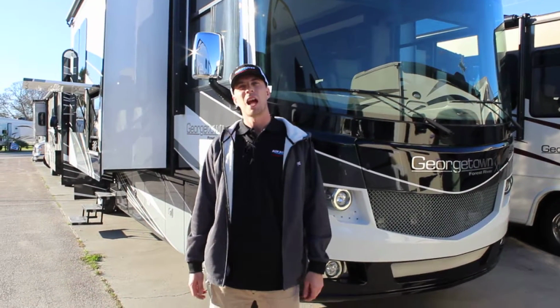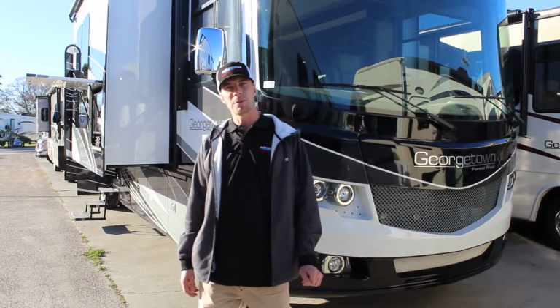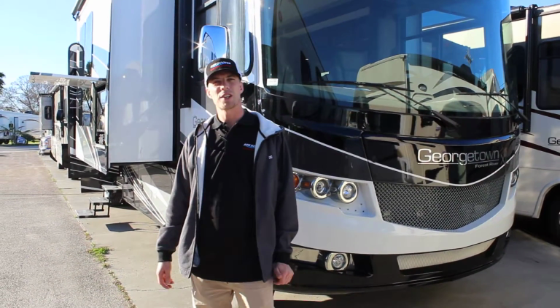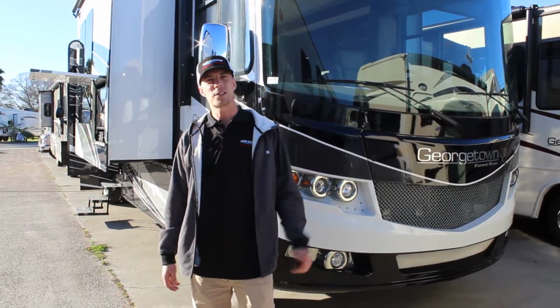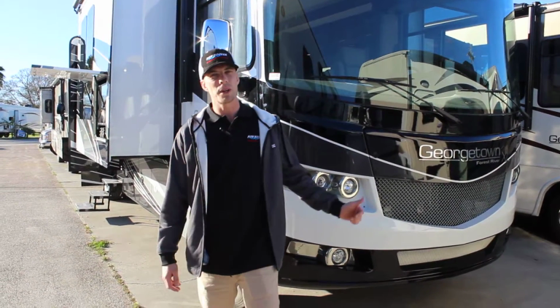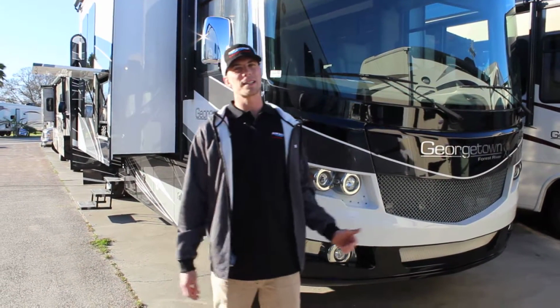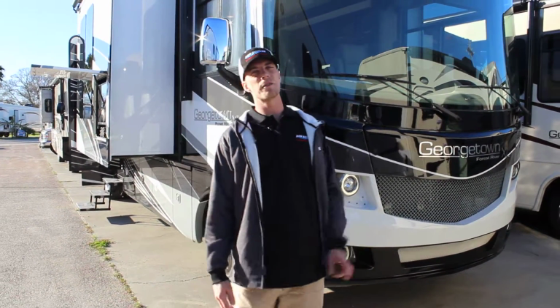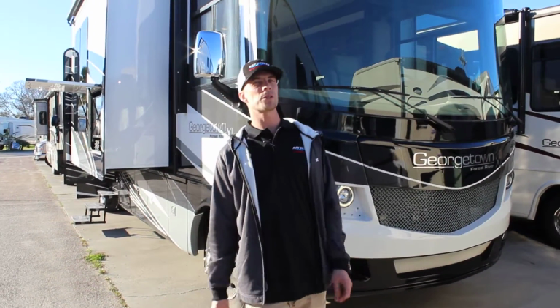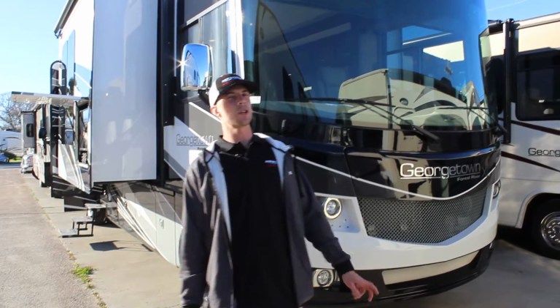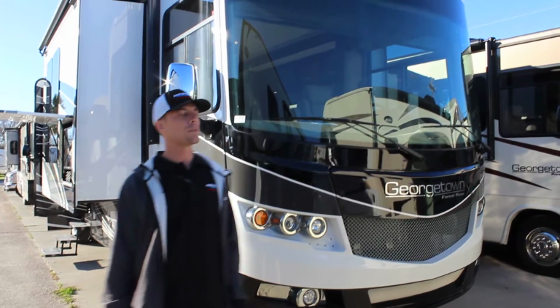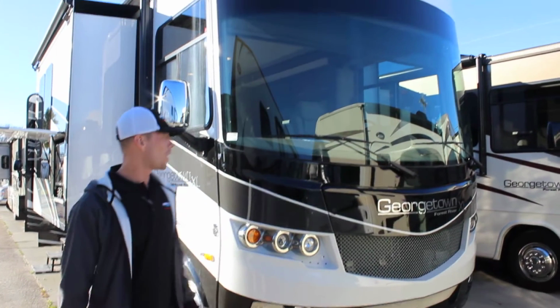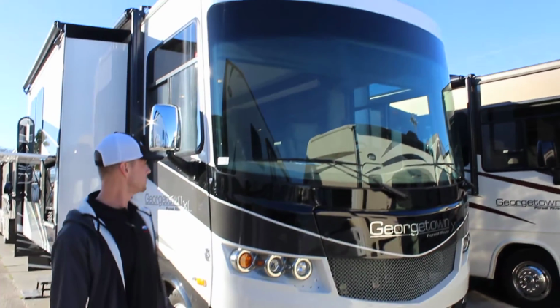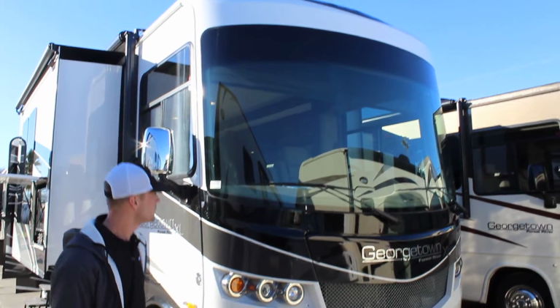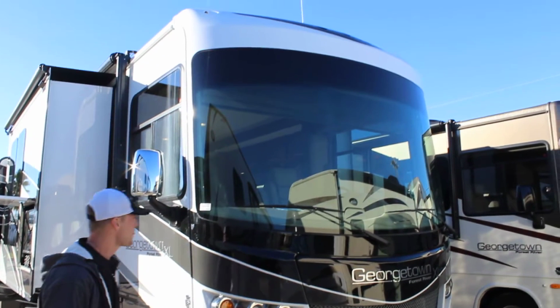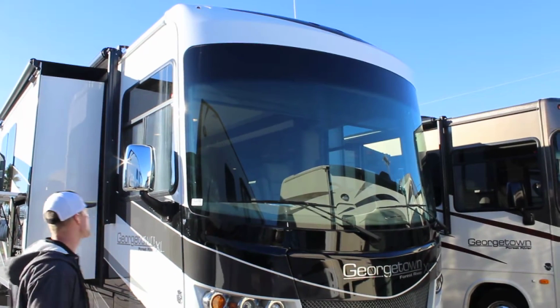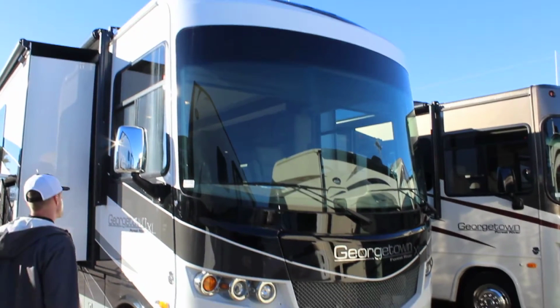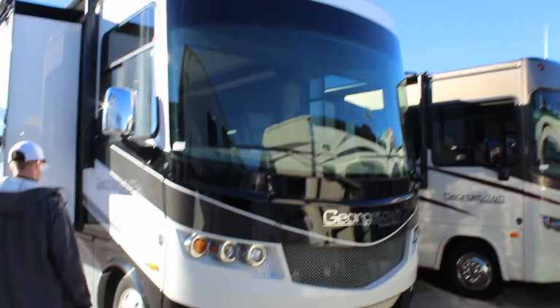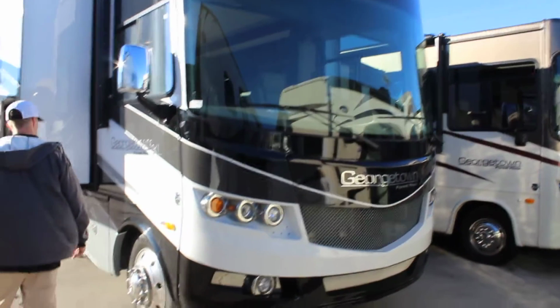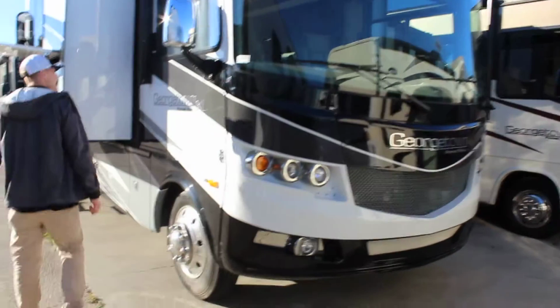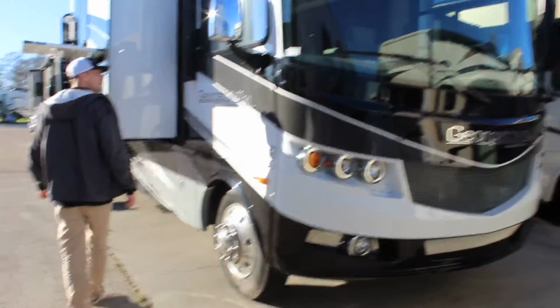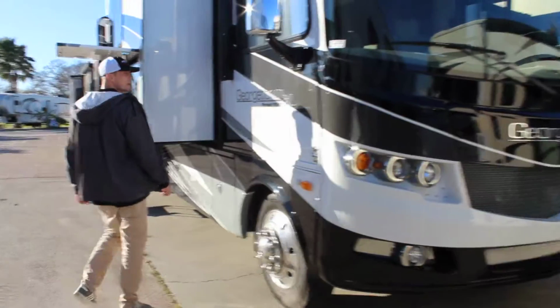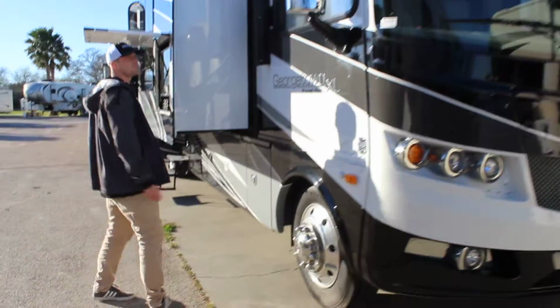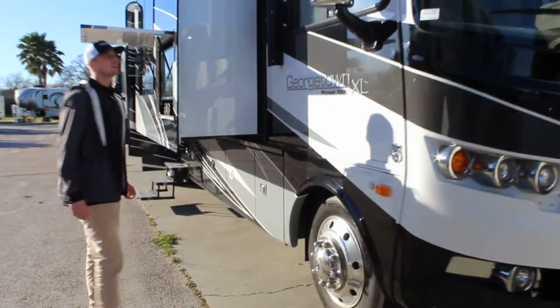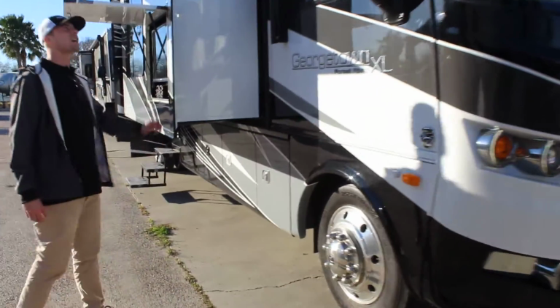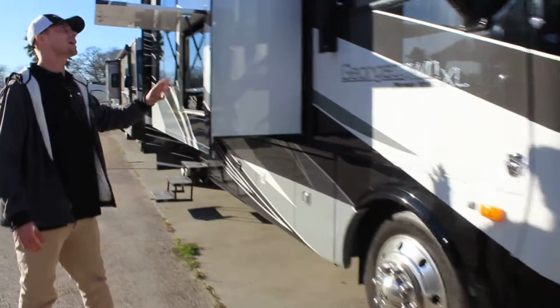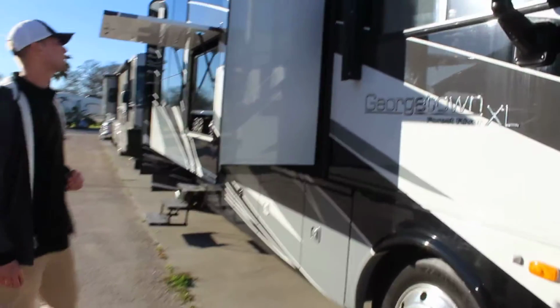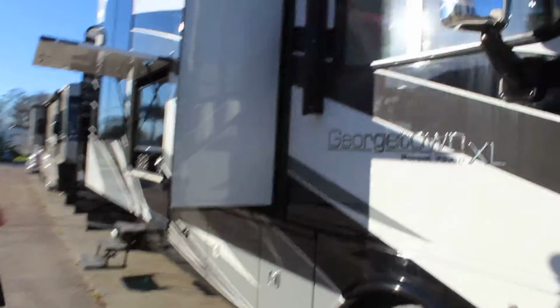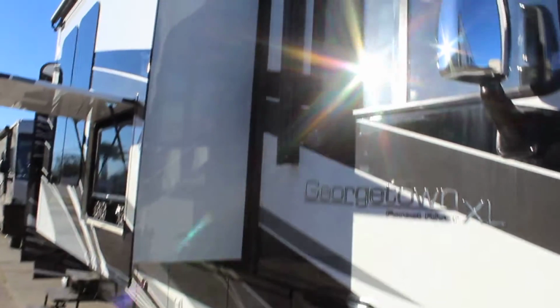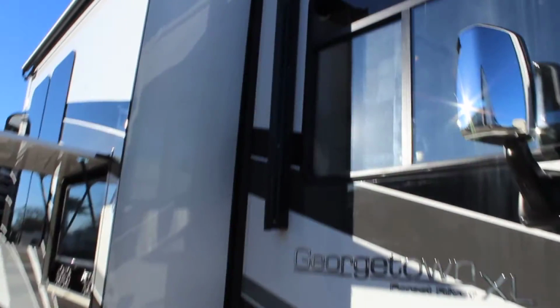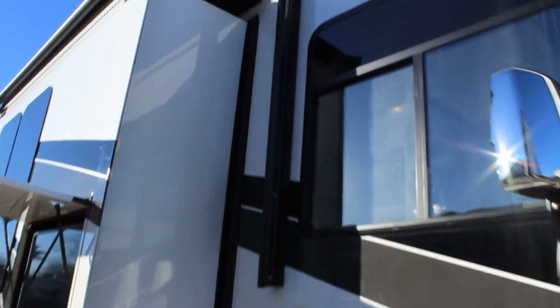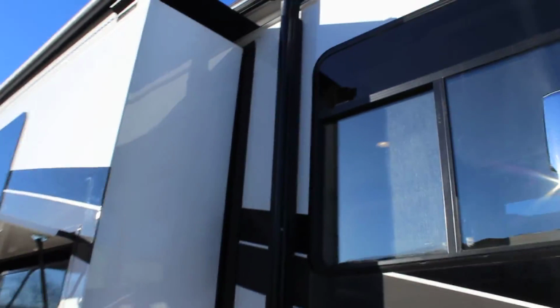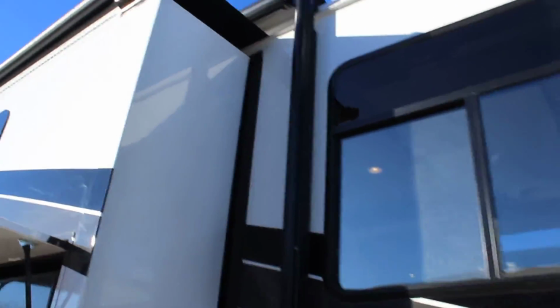My name is JJ and this is our 2016 Forest River Georgetown Motorhome. We've got a great color scheme on the outside — white, black, and gray.